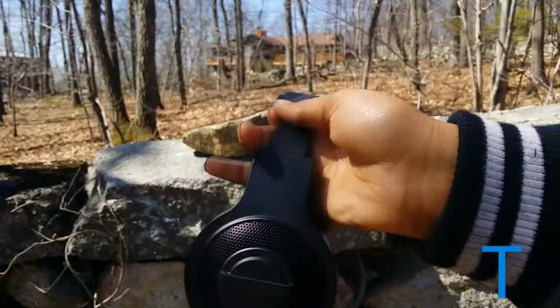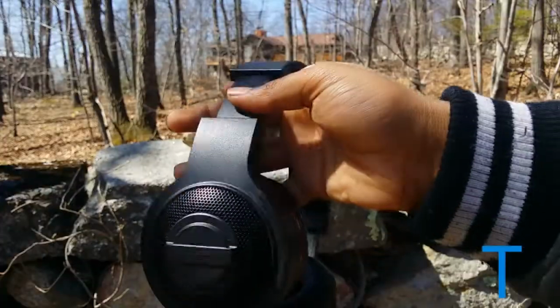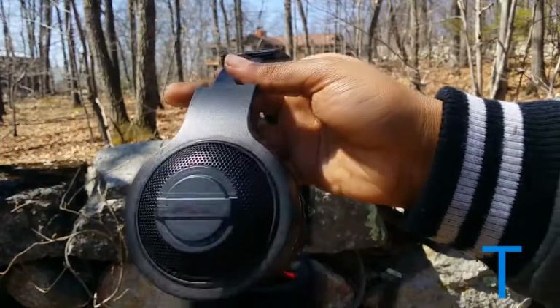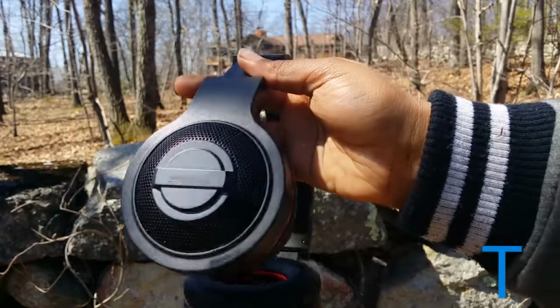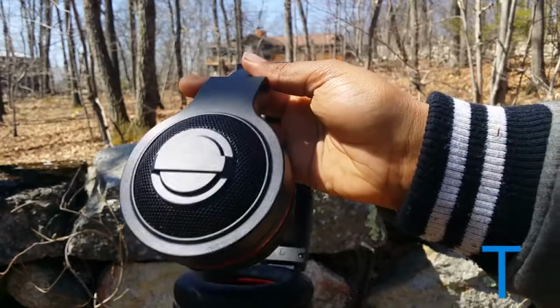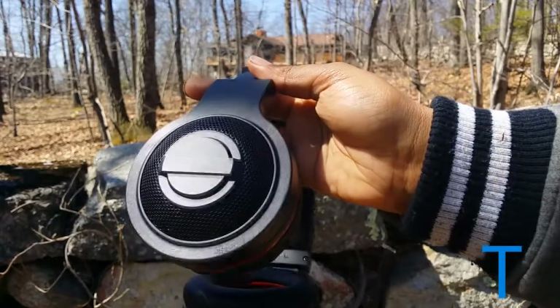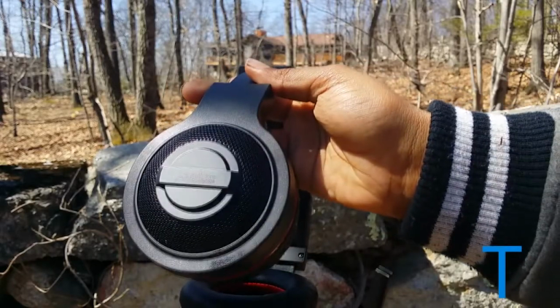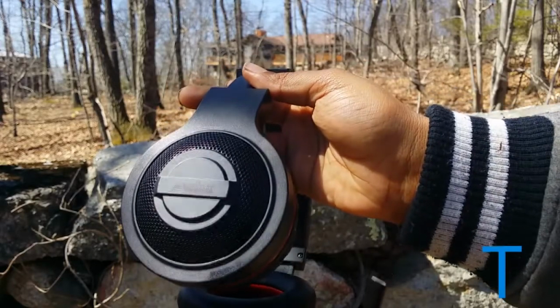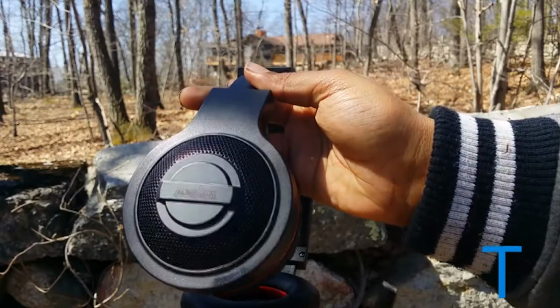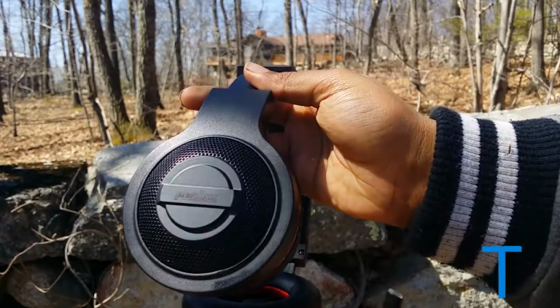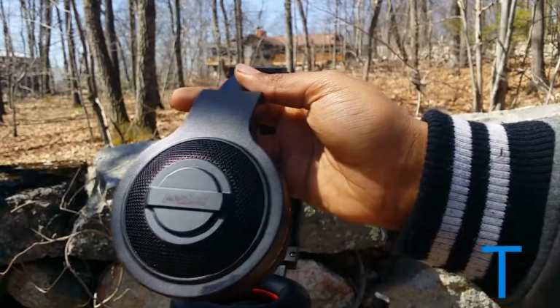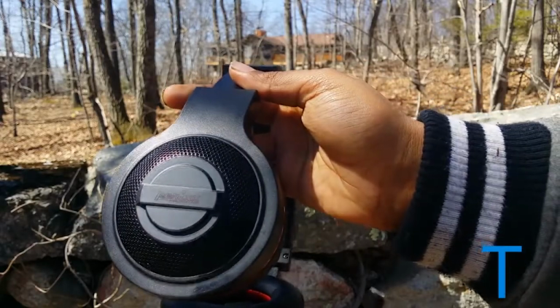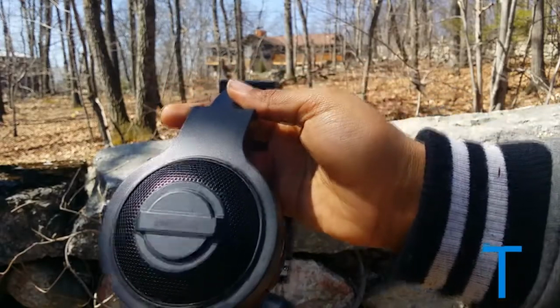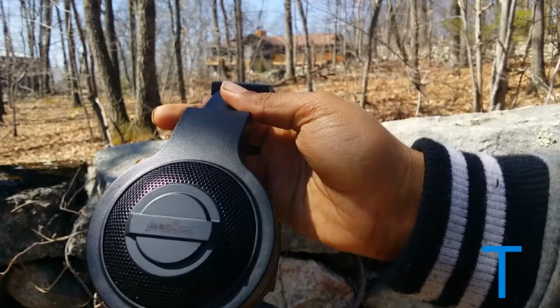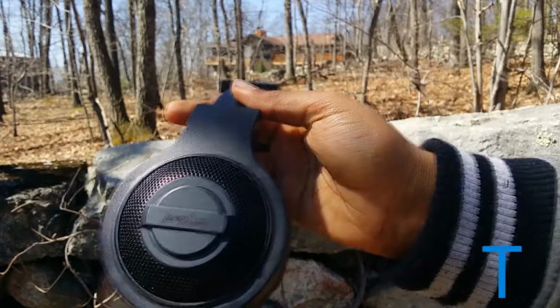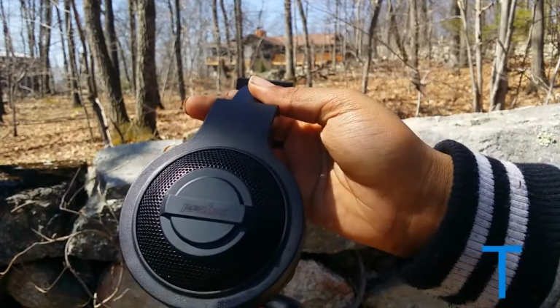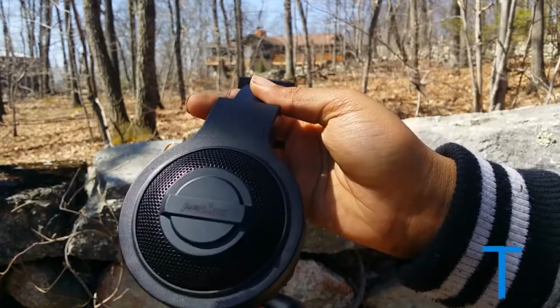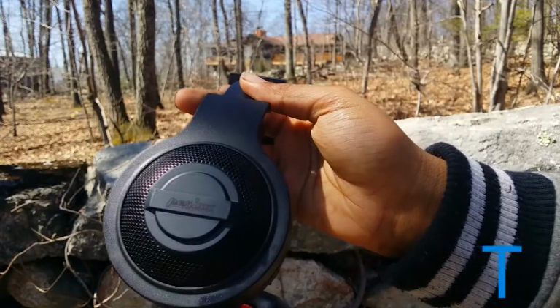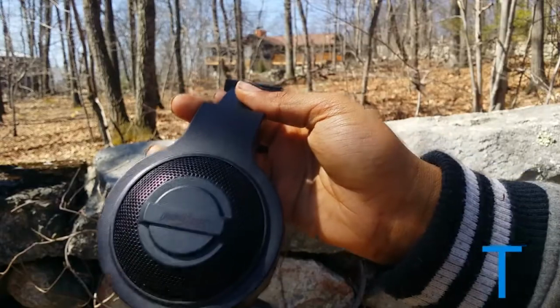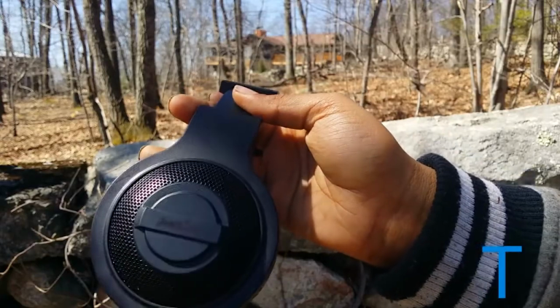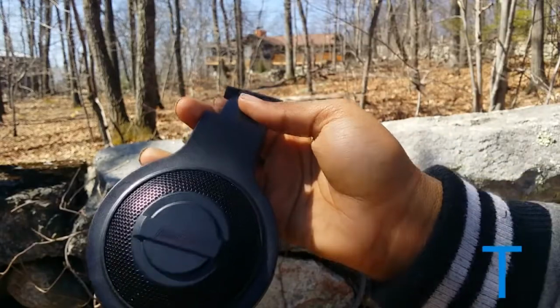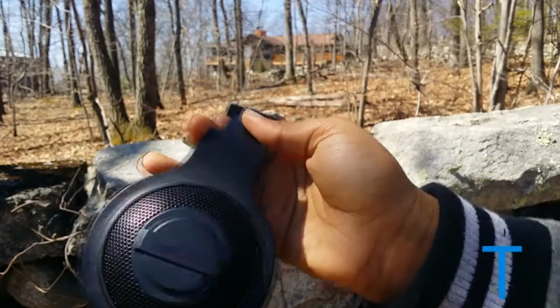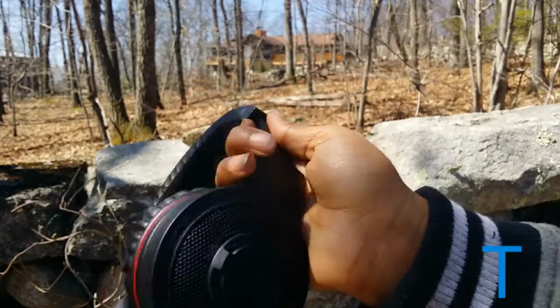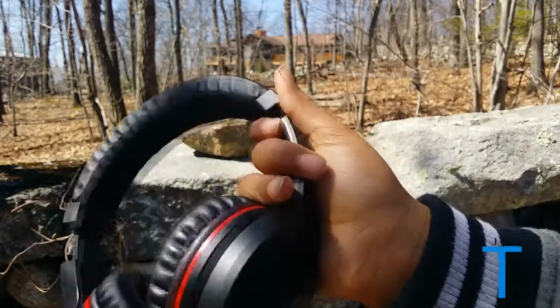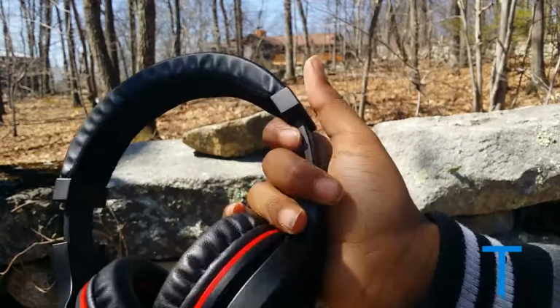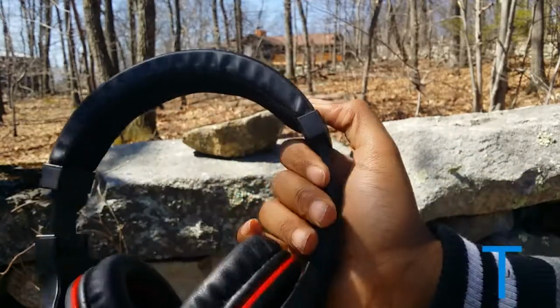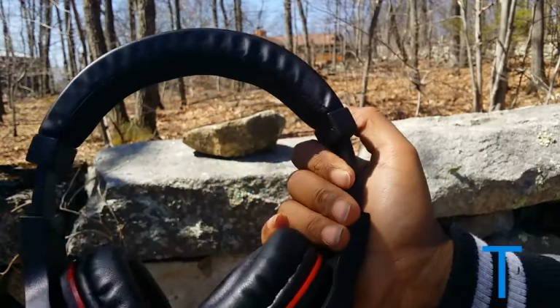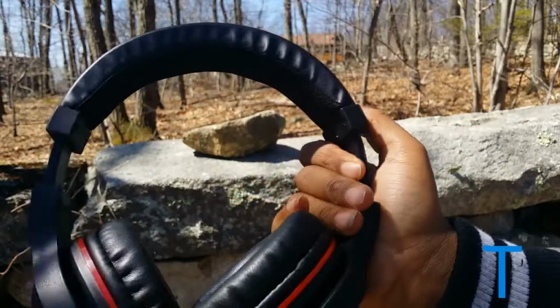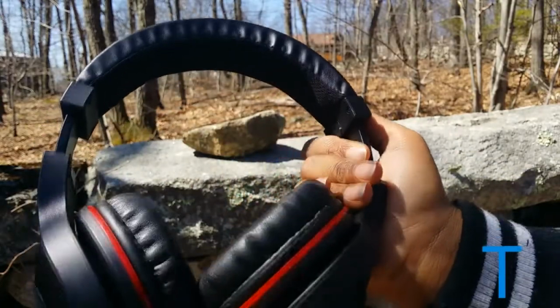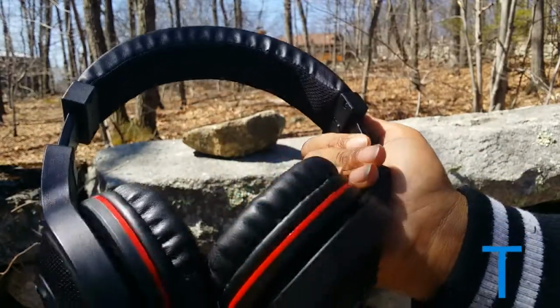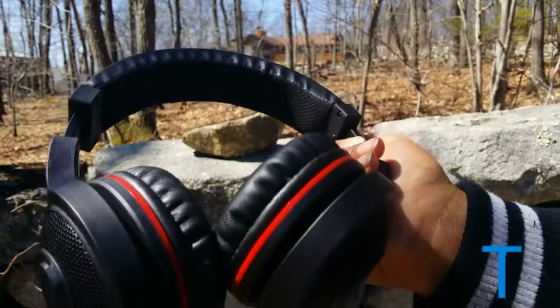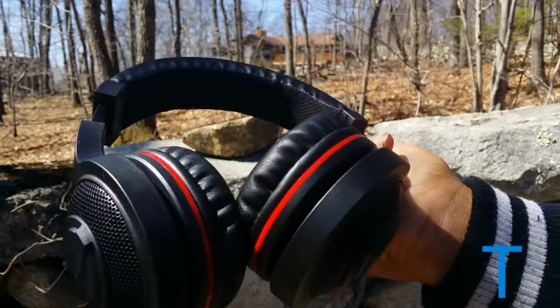Overall, I can definitely recommend these headphones. For the $30 price point, they're definitely worth it — you should go check them out. Please check the link in the description if you're interested in buying this, and thank you to Perixx AX for sending this out for review purposes.